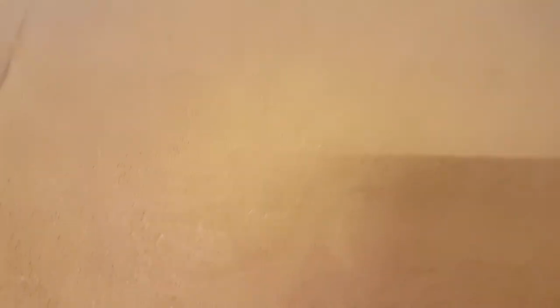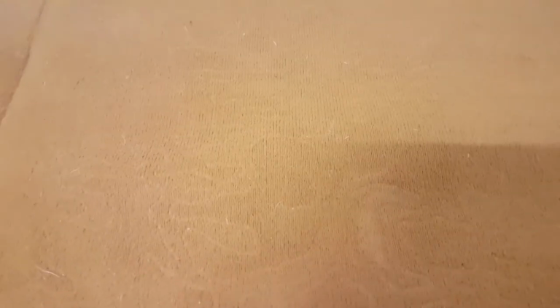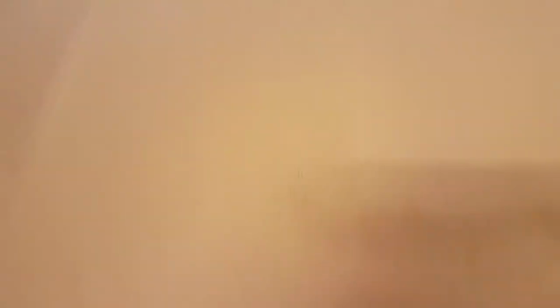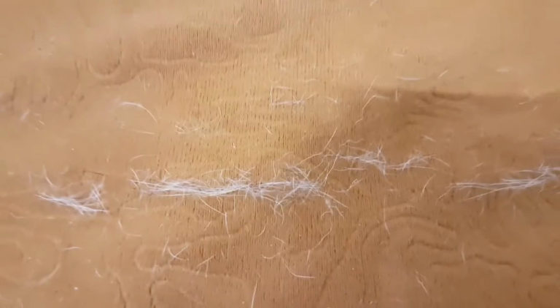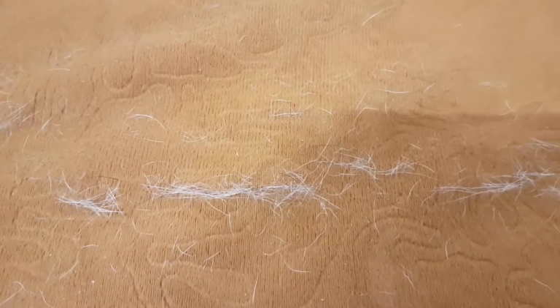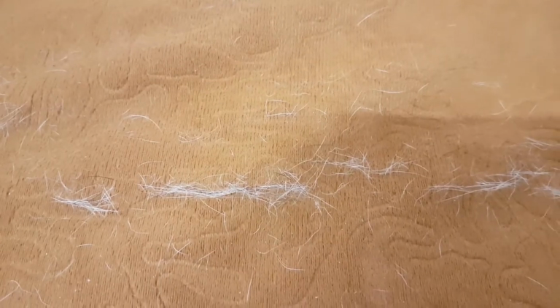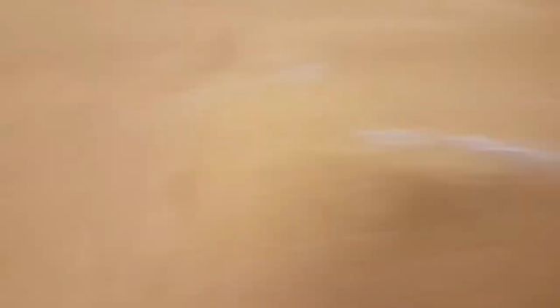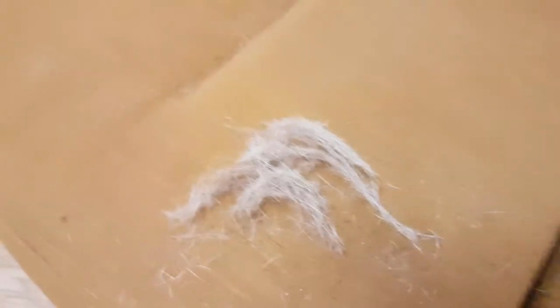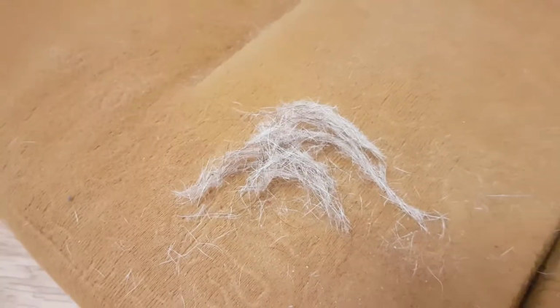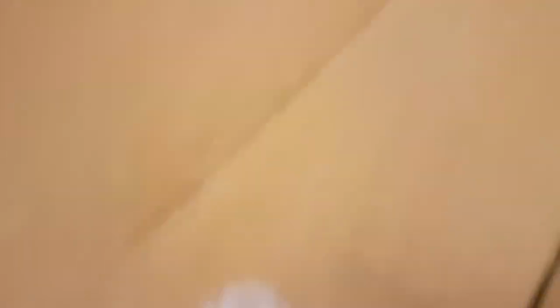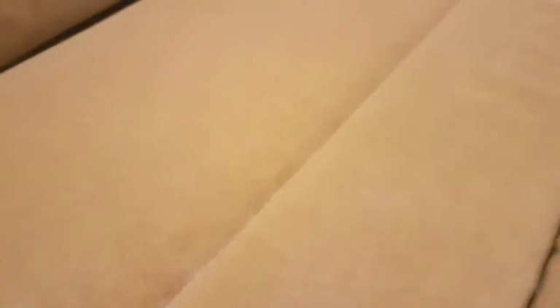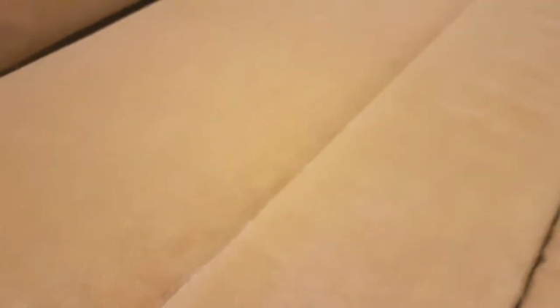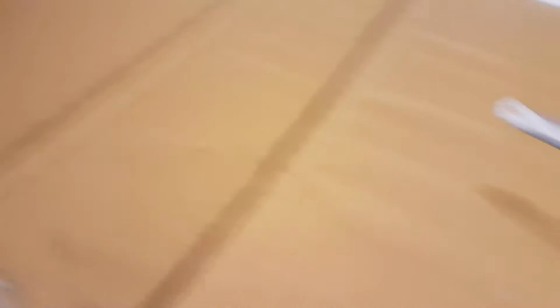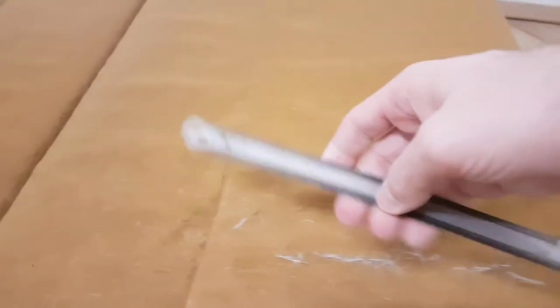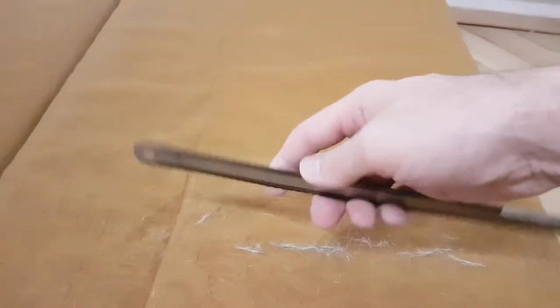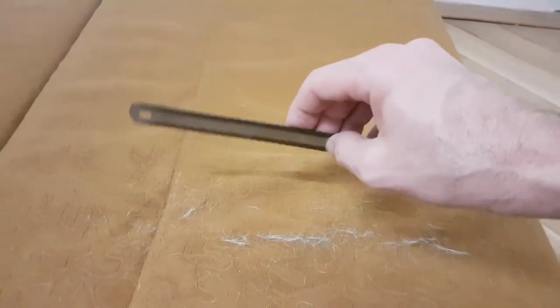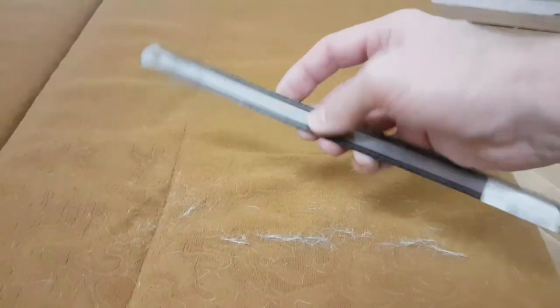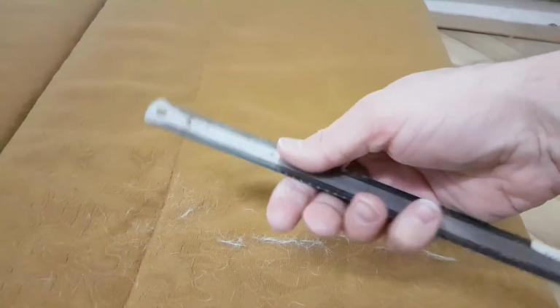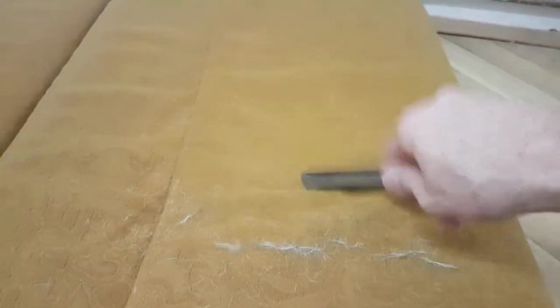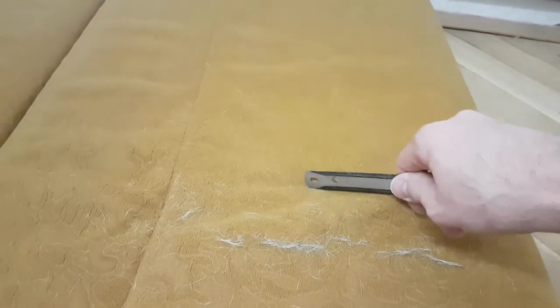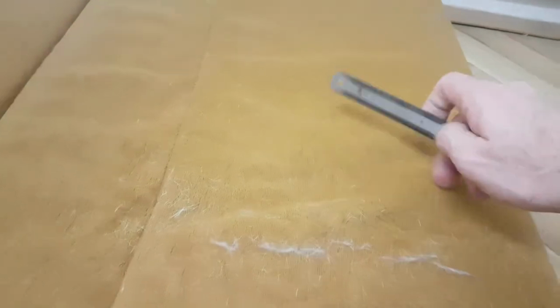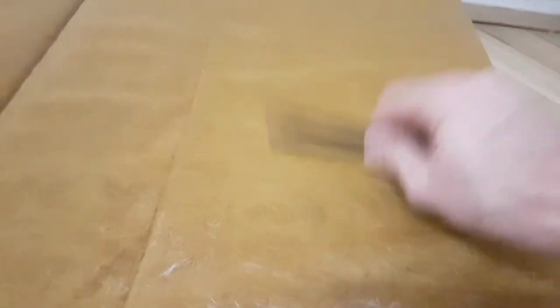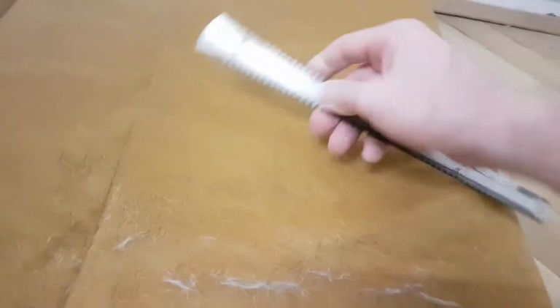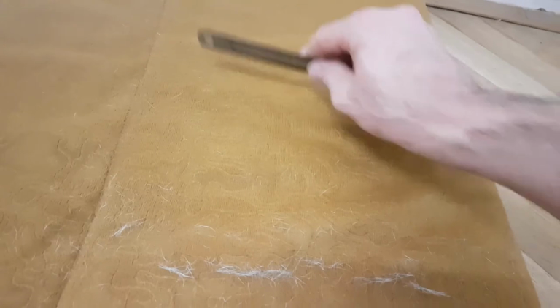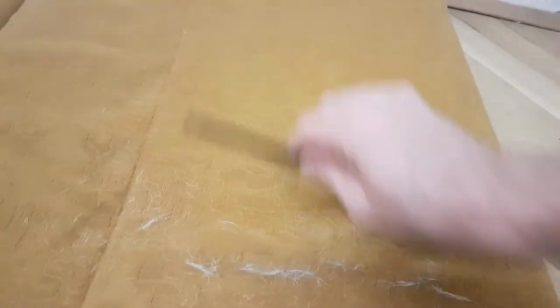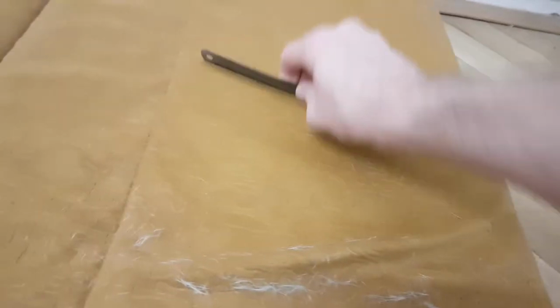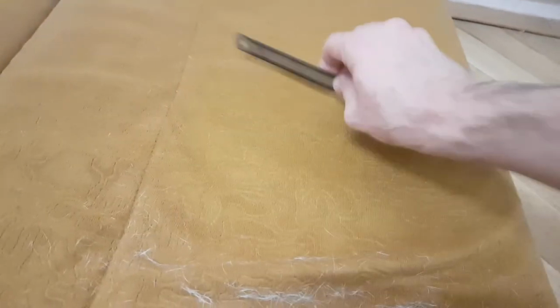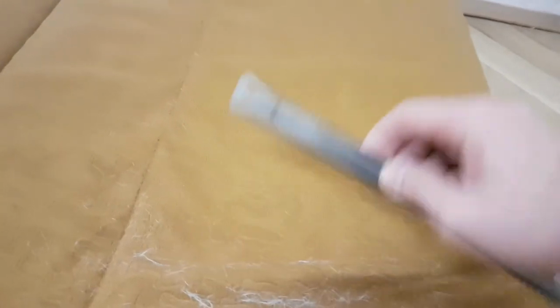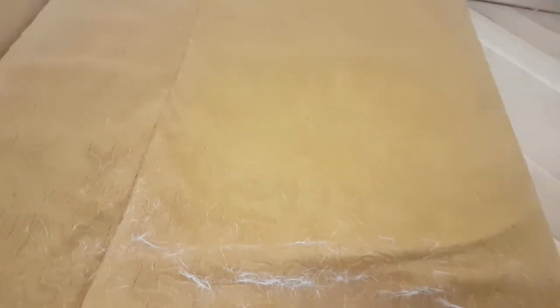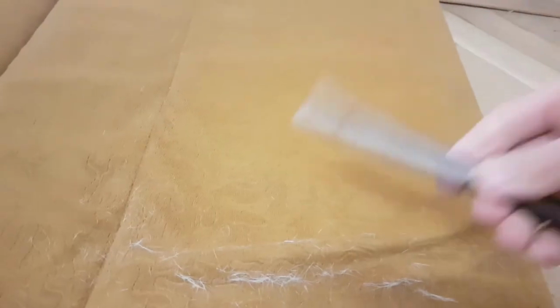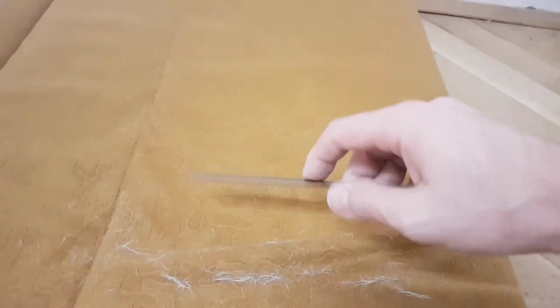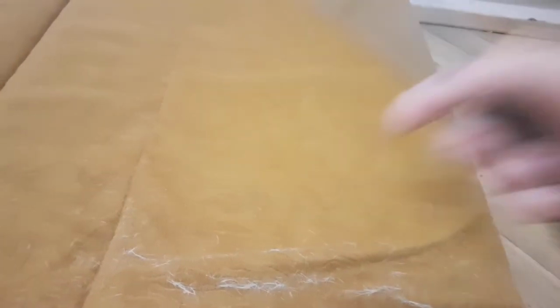There's not so much hair there, and this is the bit we just got out, and this is what we got off this cushion. So there's a quick way to get dog hair out of fabrics, if the fabric is resilient enough to handle the scraping with a hacksaw blade.